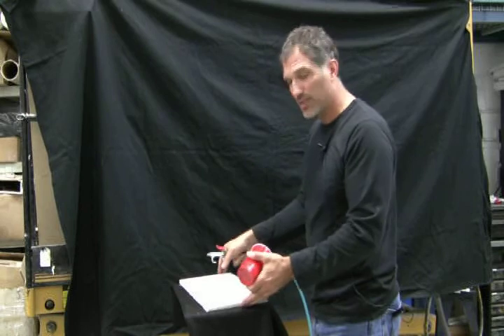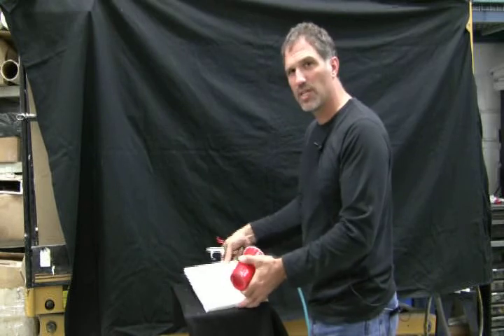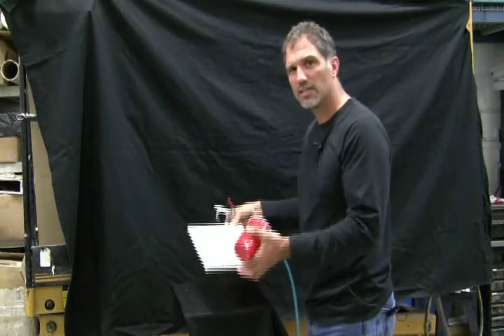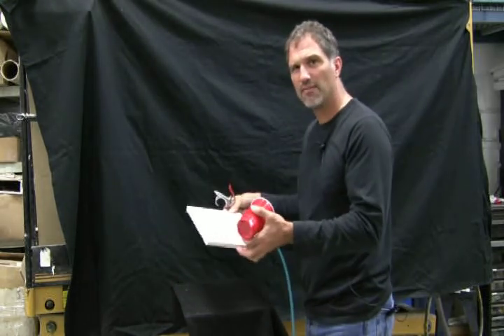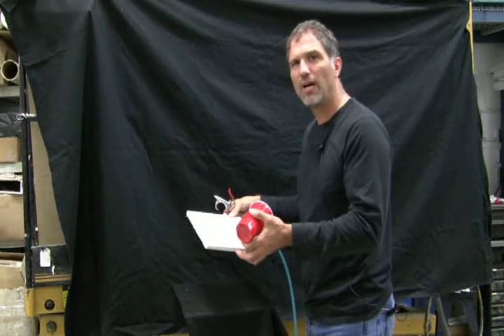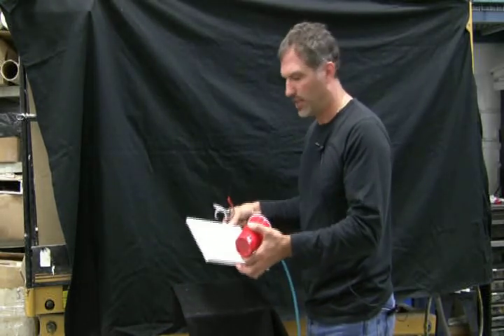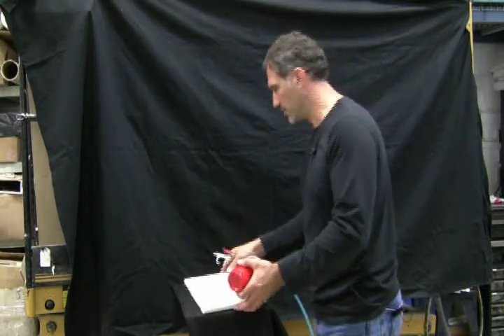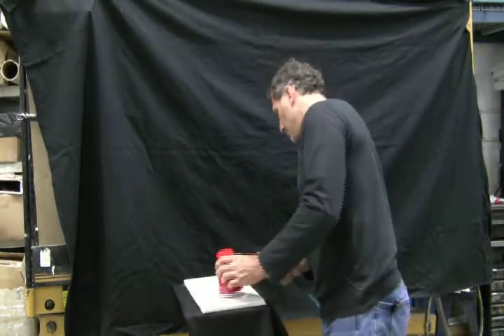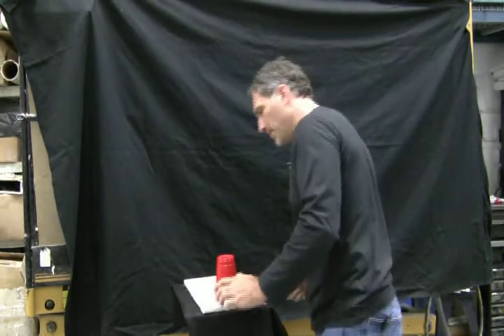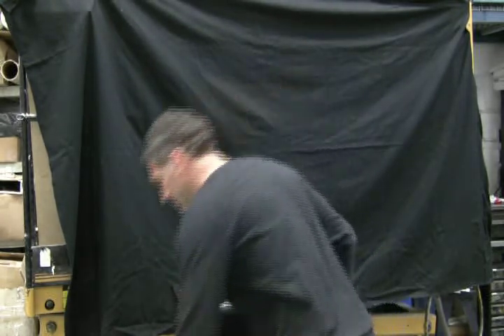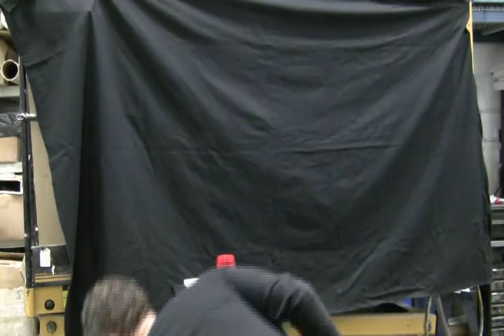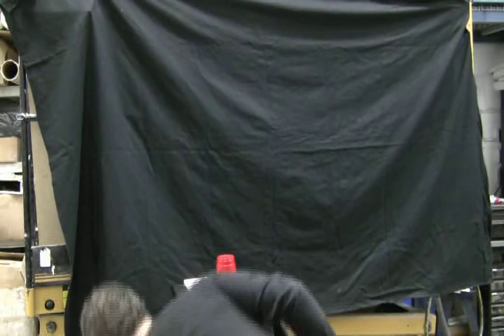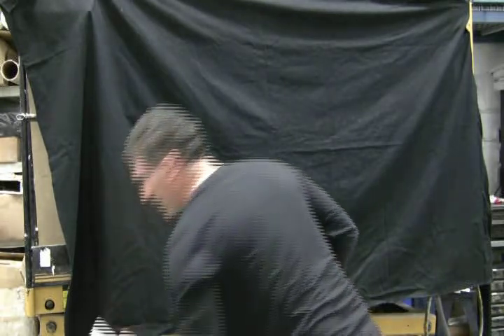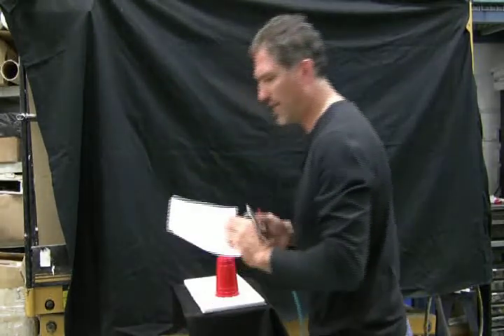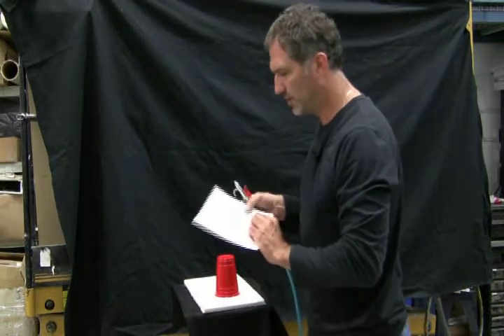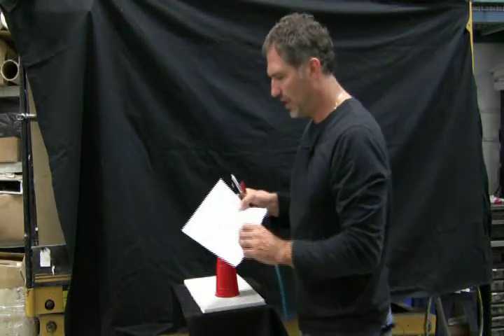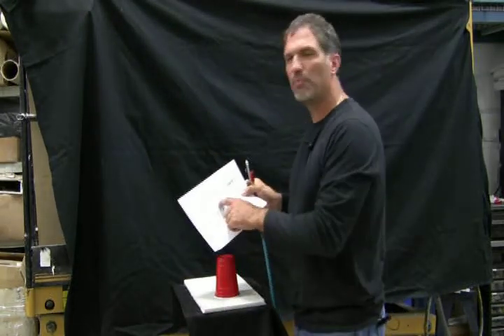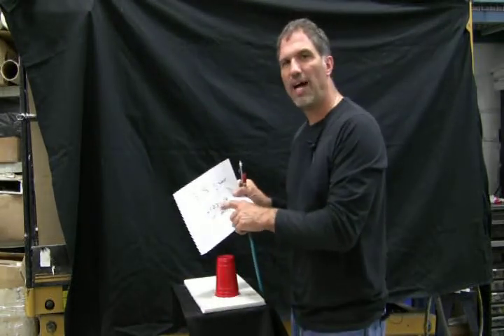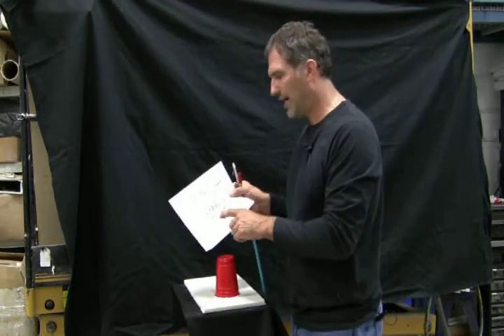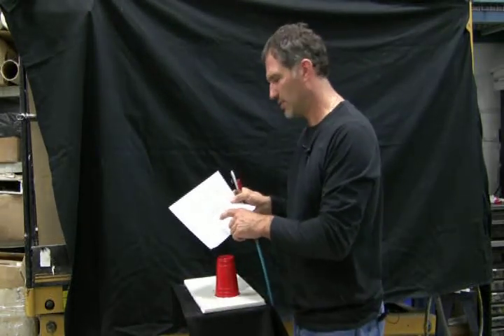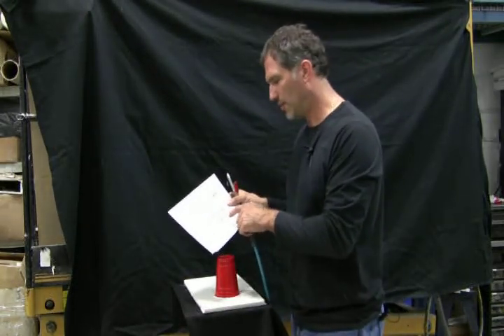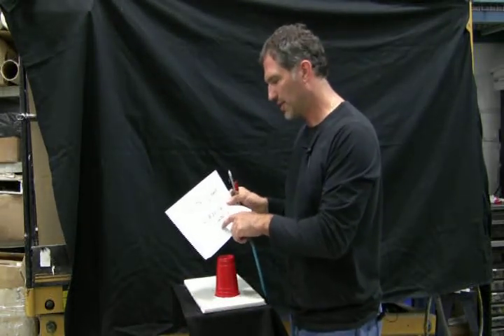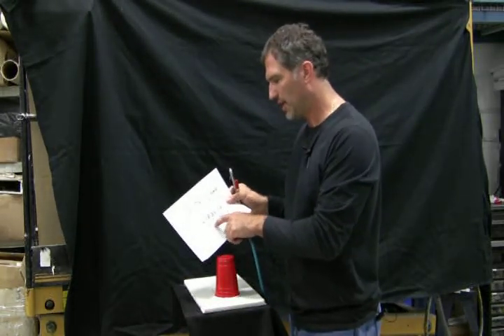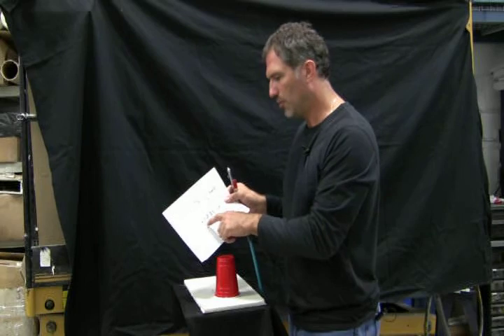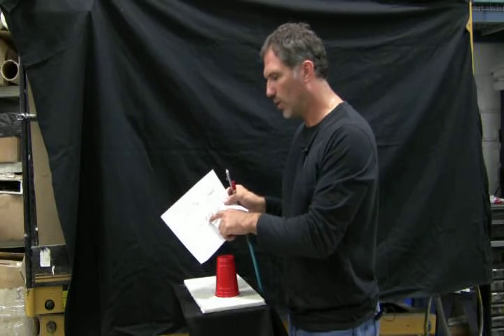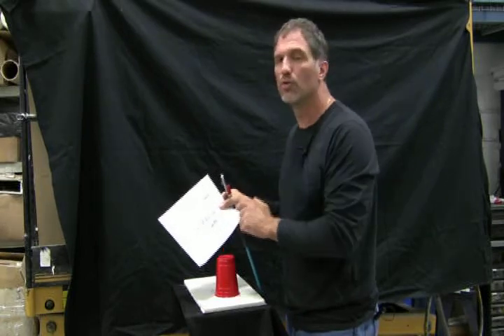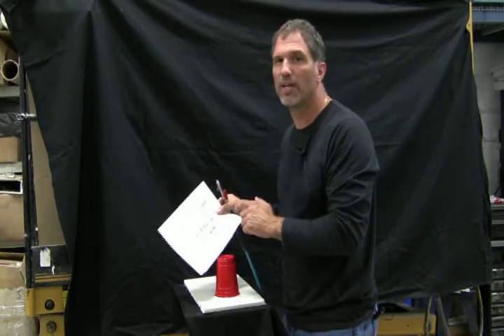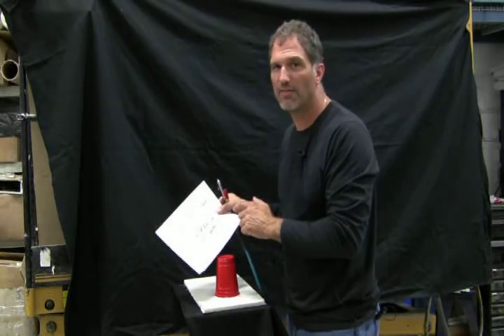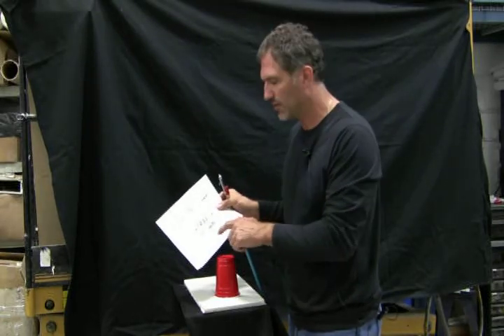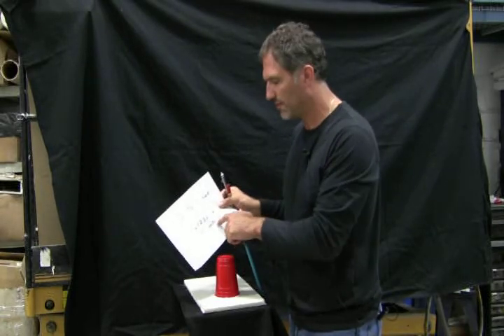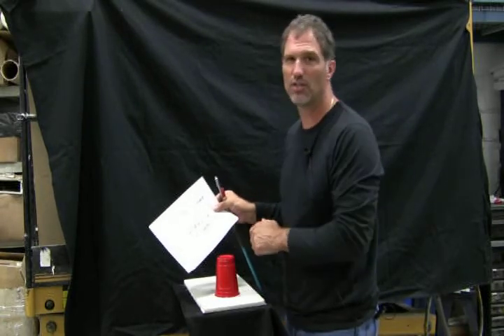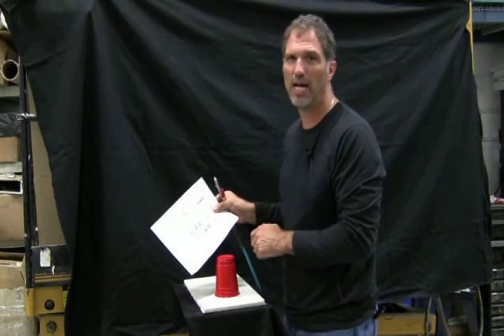What's interesting is I have drywall here. This paper, for example, is 3.5 grams — or basically 0.1235 of an ounce, or a fraction of a pound.